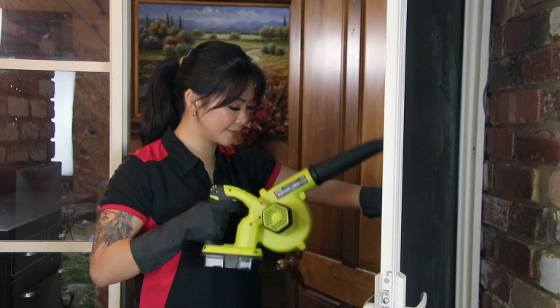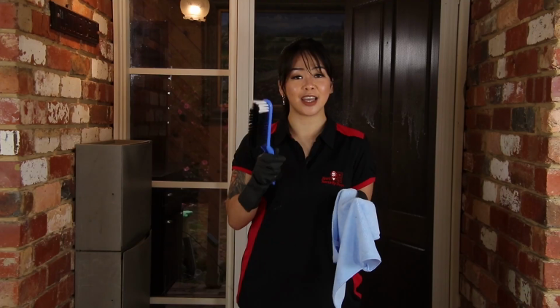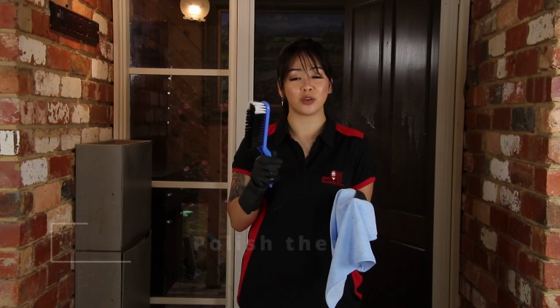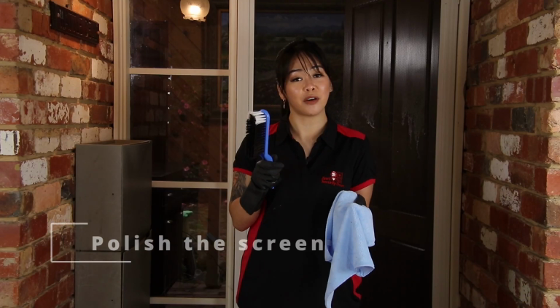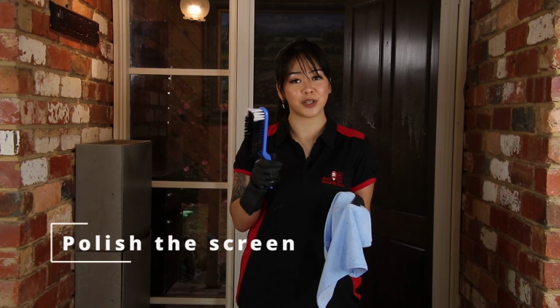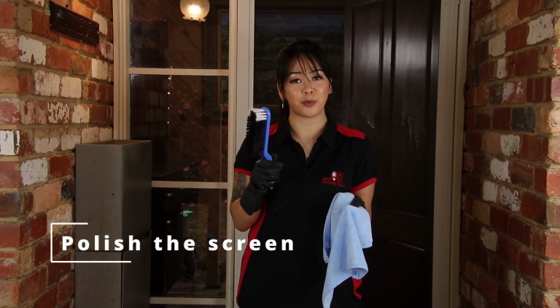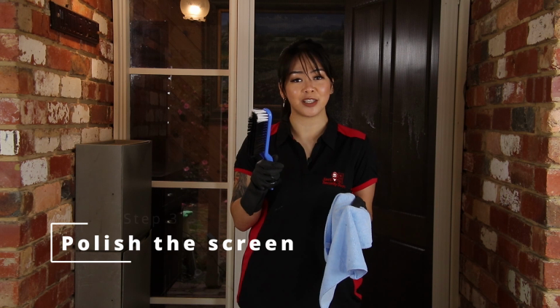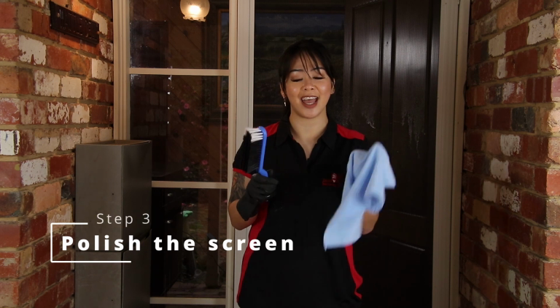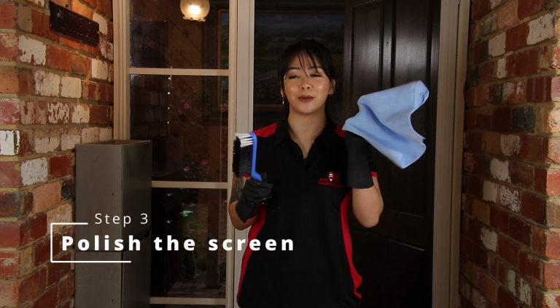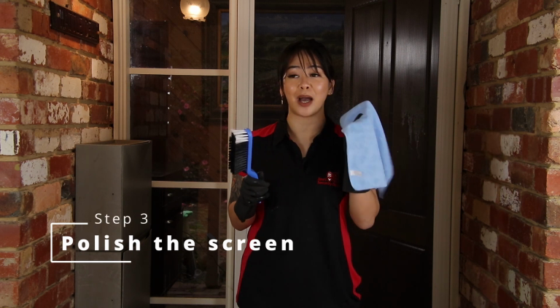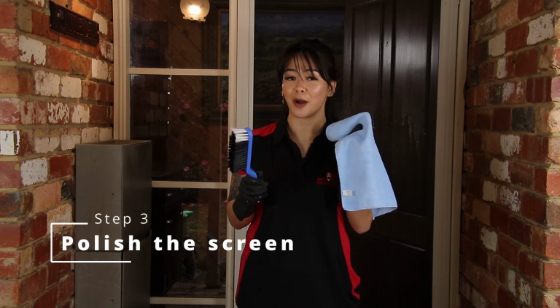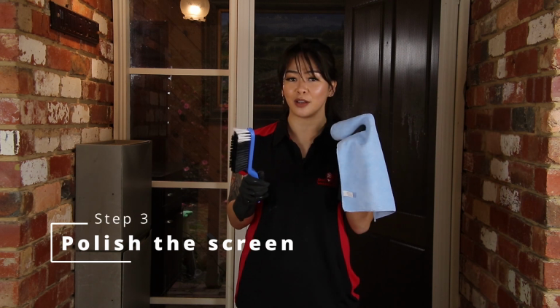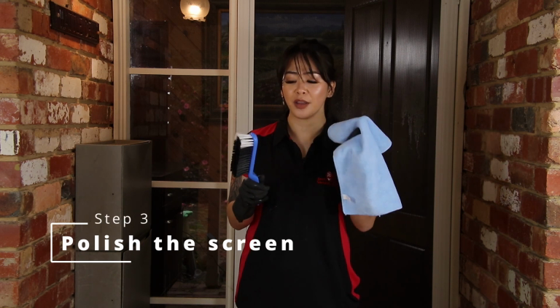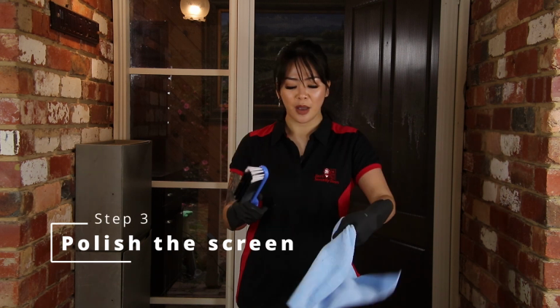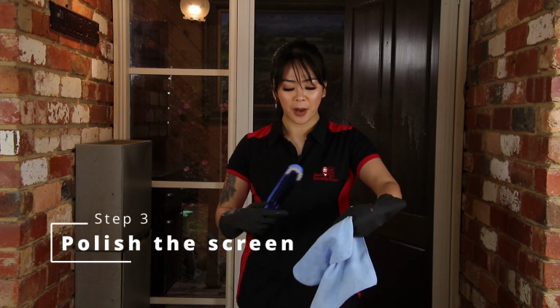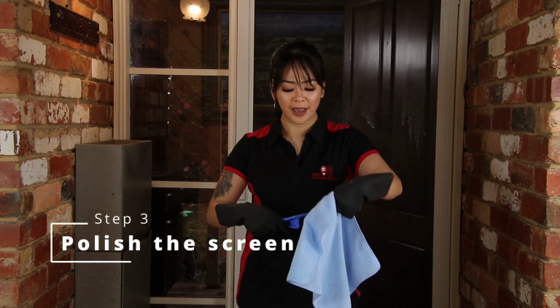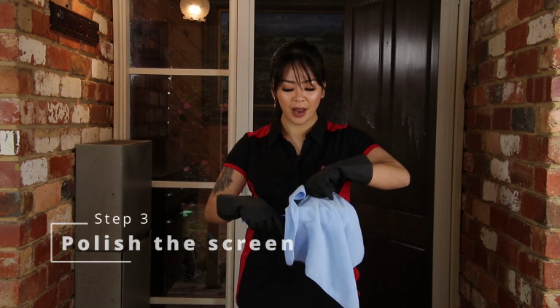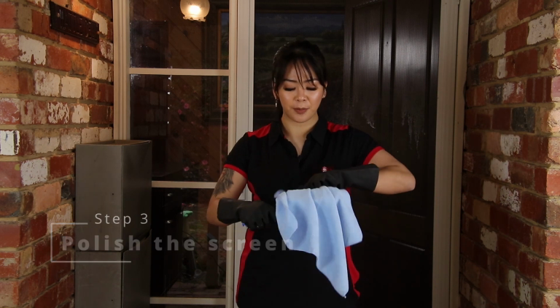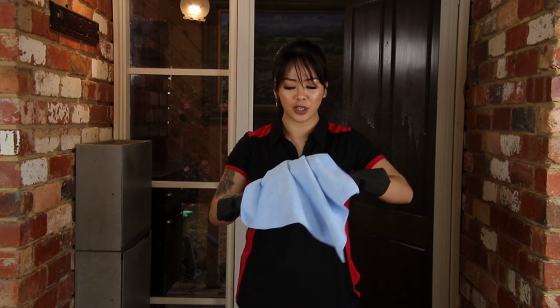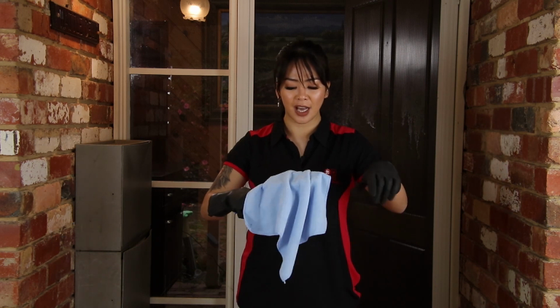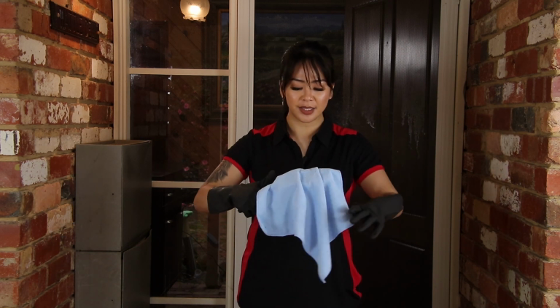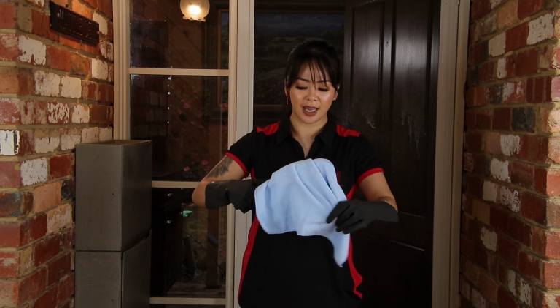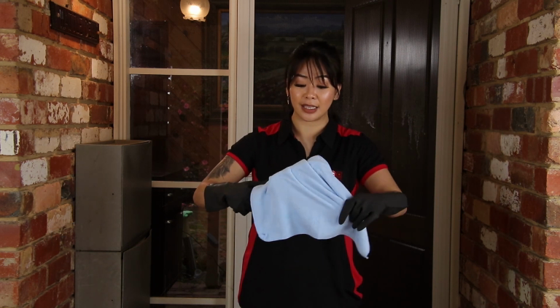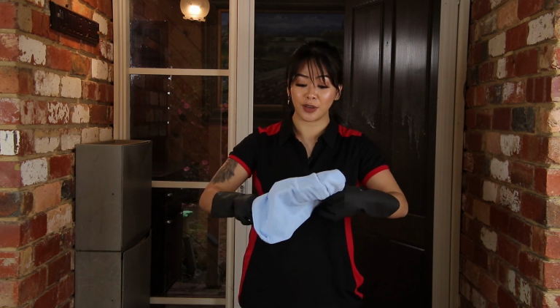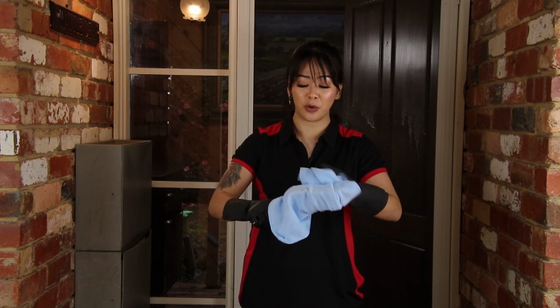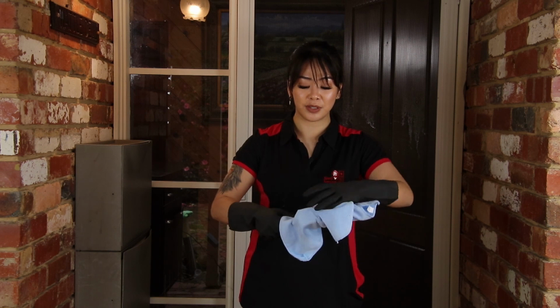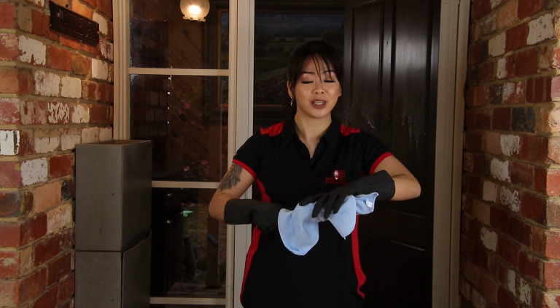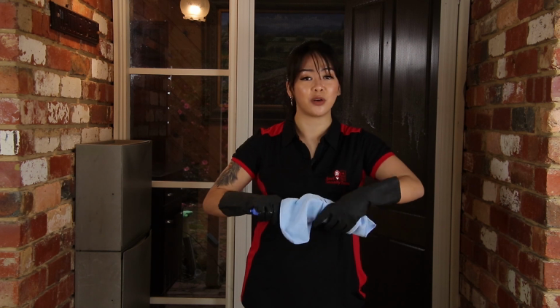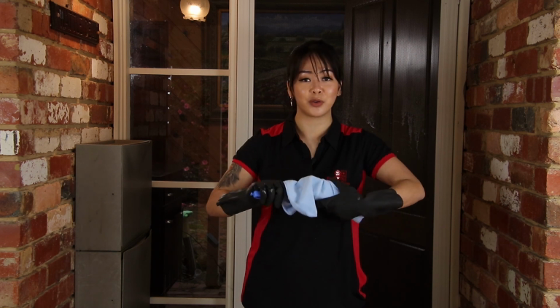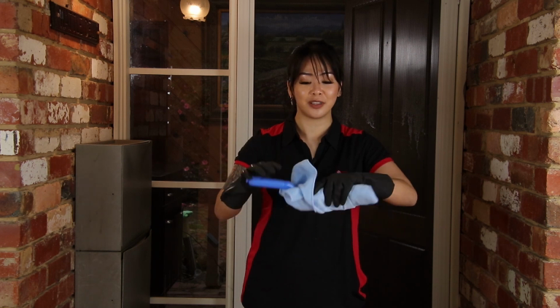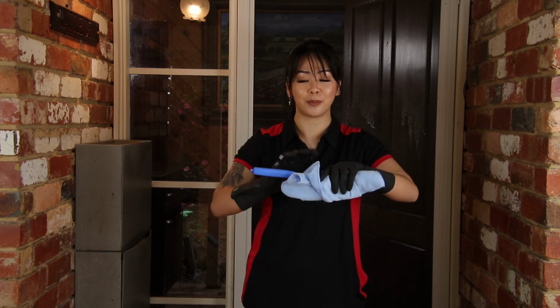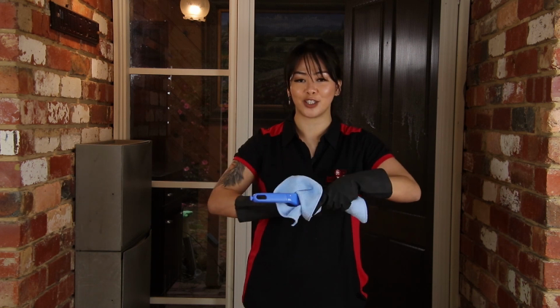Take your soft bristle brush and a microfiber cloth. Wrap it around the brush guys, and give your screen door a good polish.